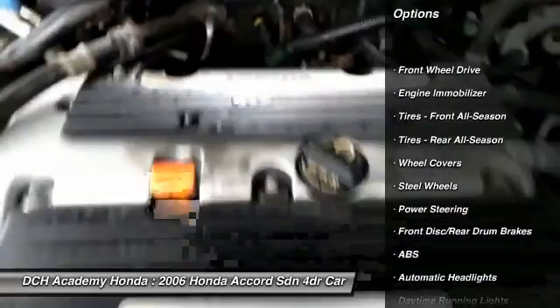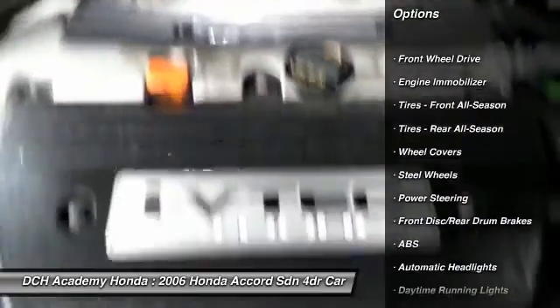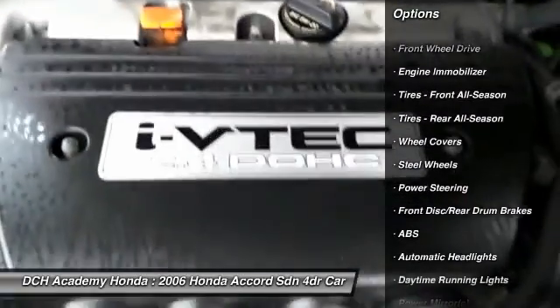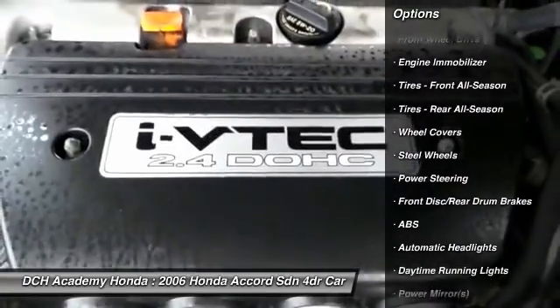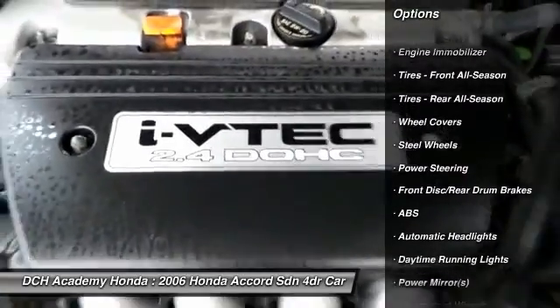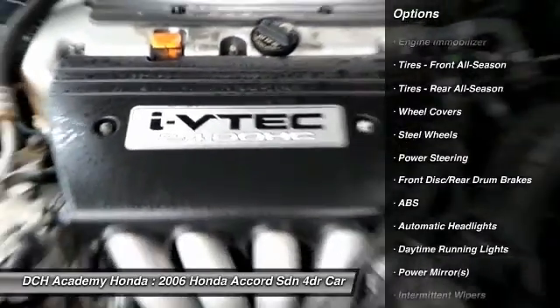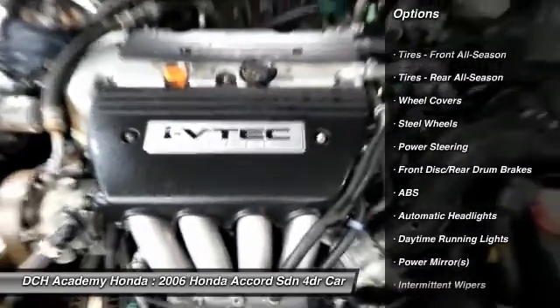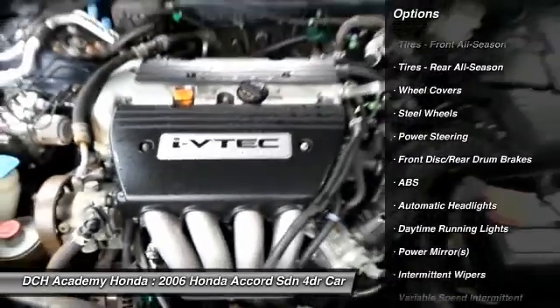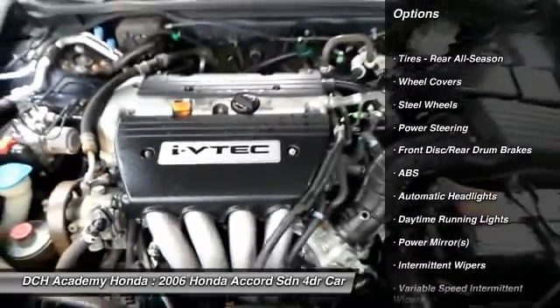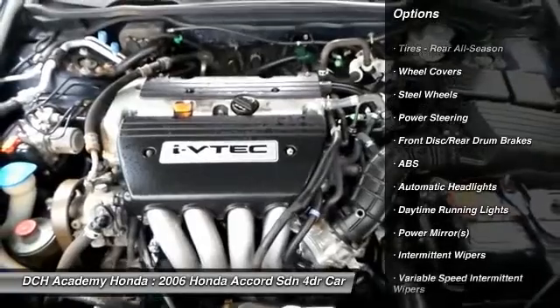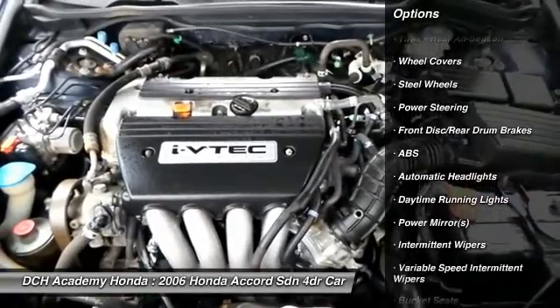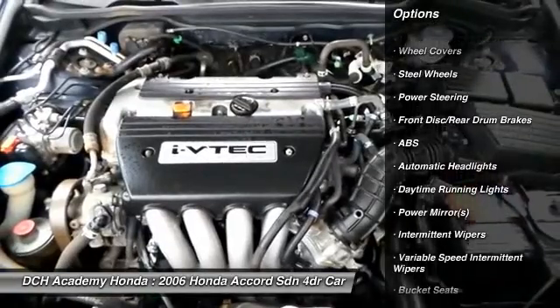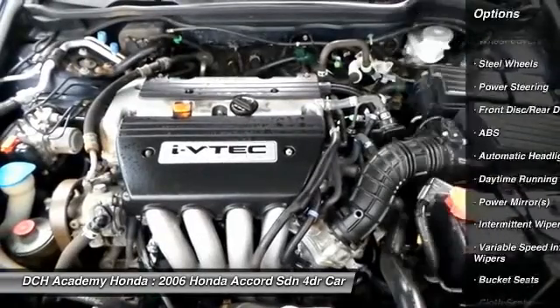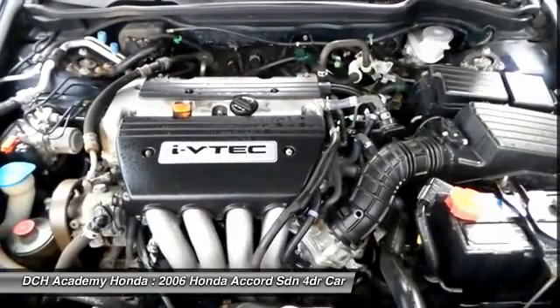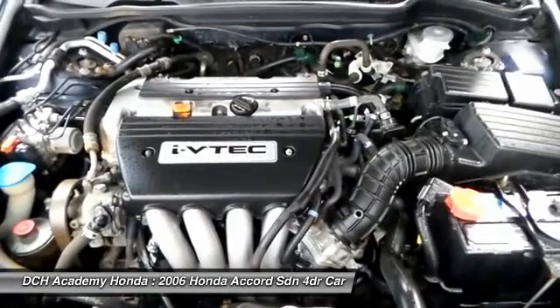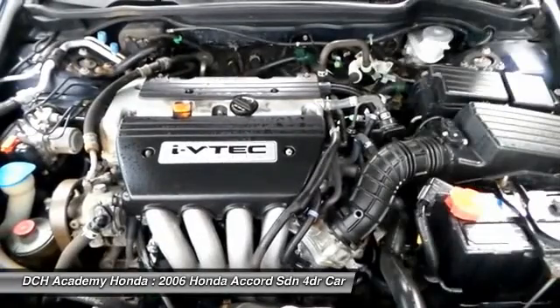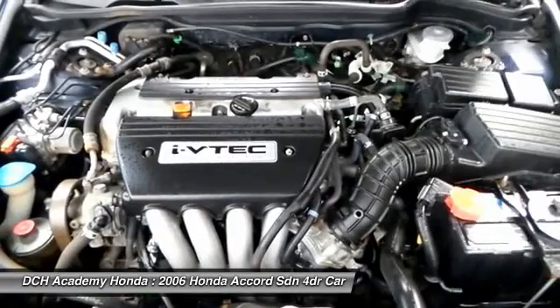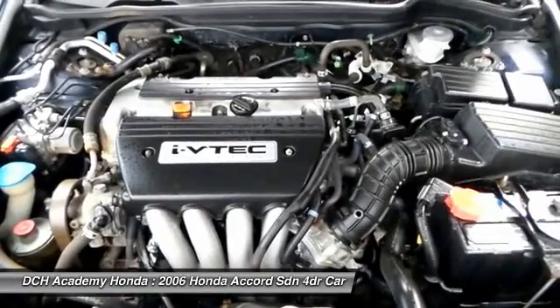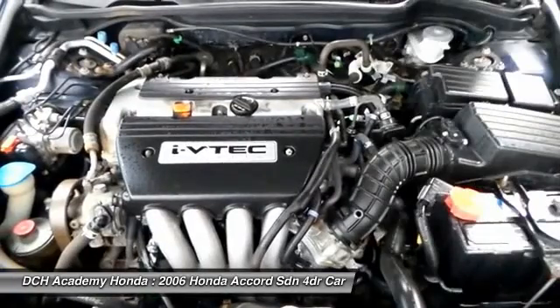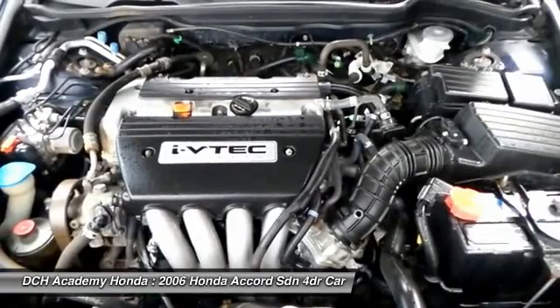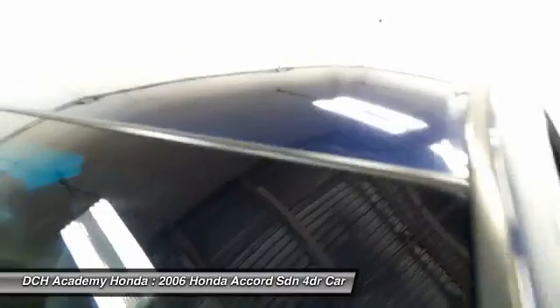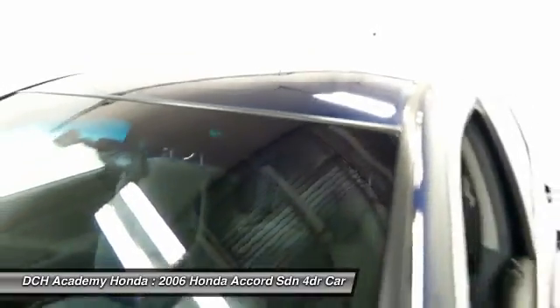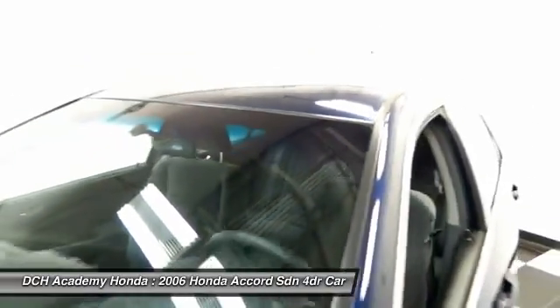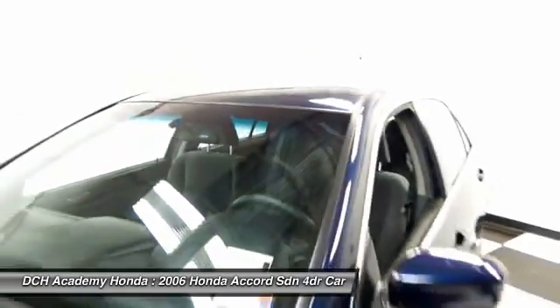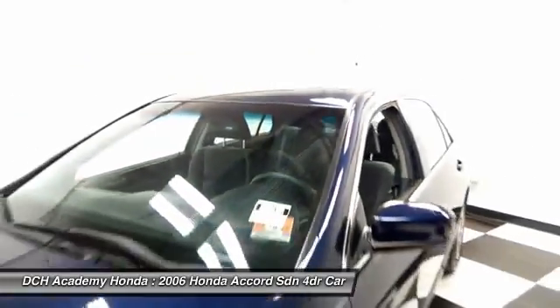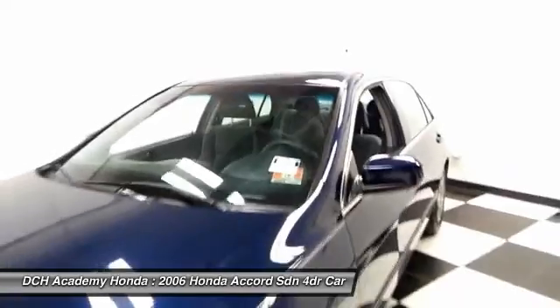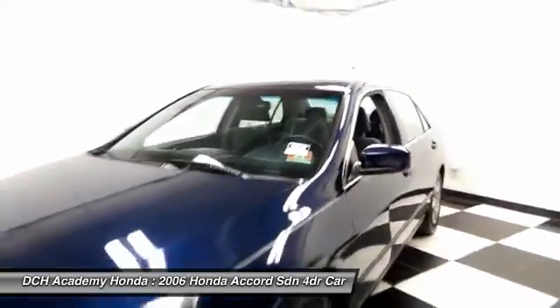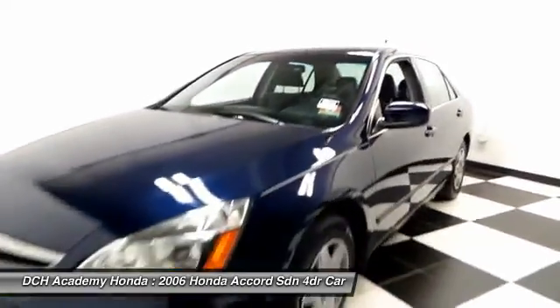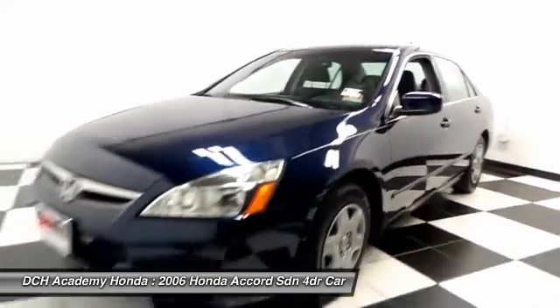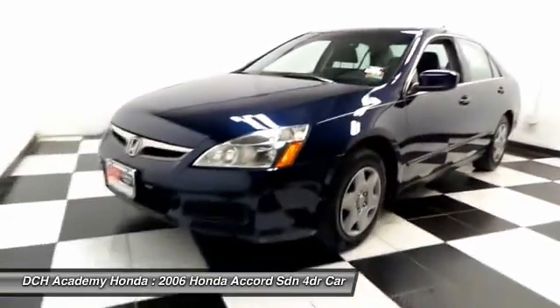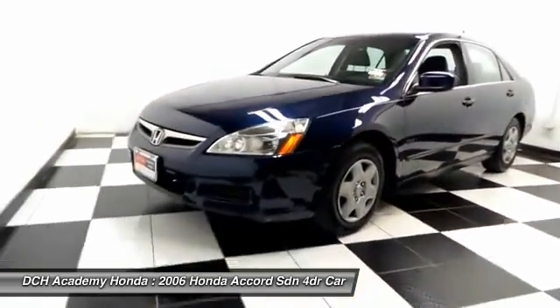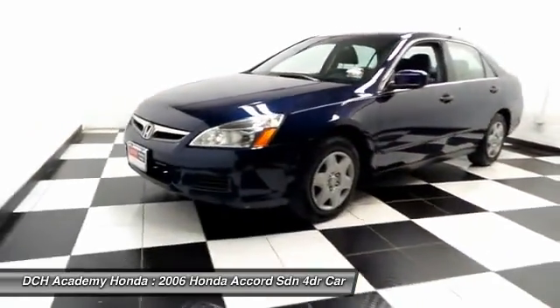Nicely equipped with 15-inch wheels with full deluxe covers, power windows, mirrors, and door locks, keyless entry, cruise control, and telescoping steering wheel.